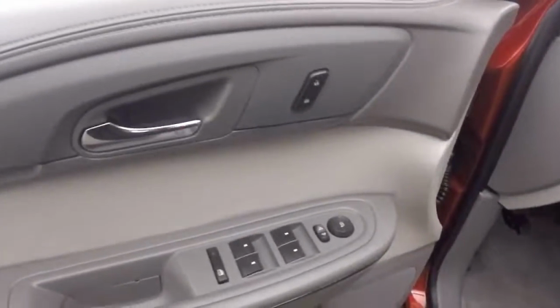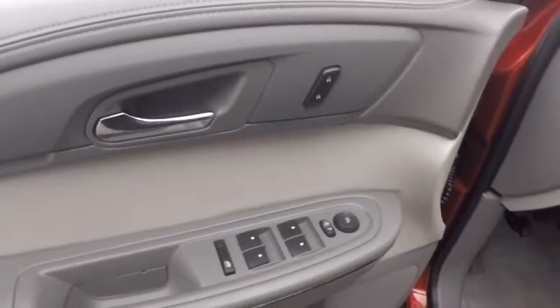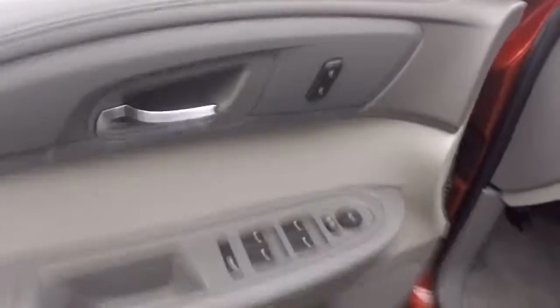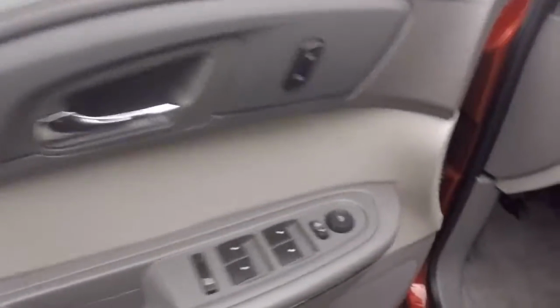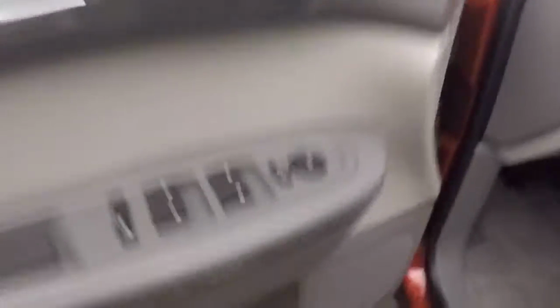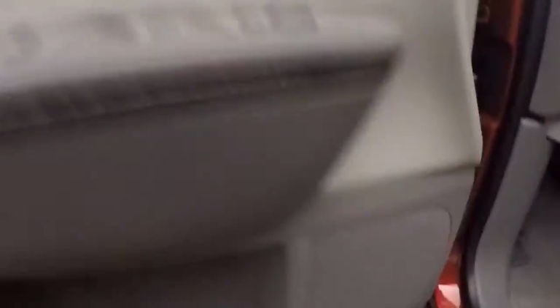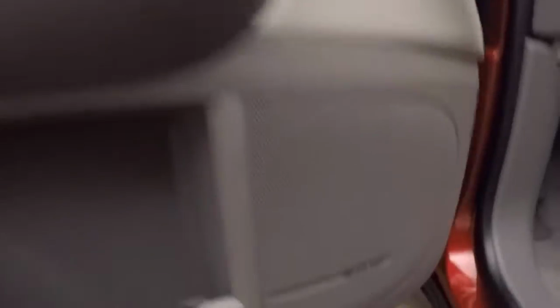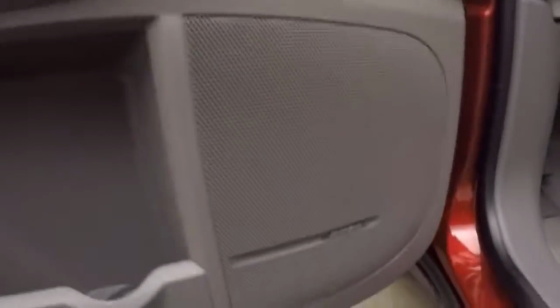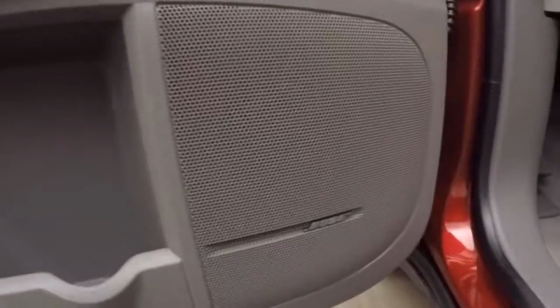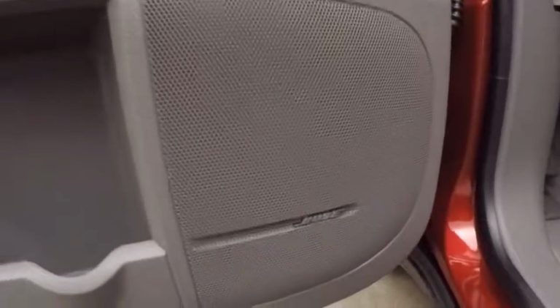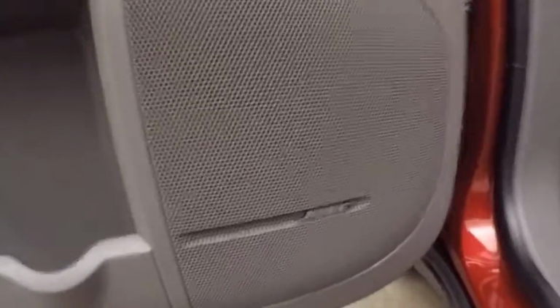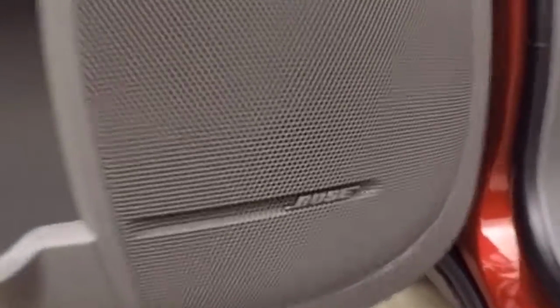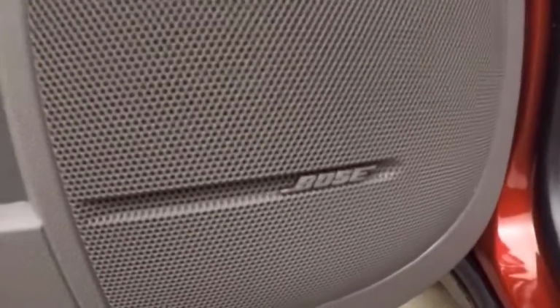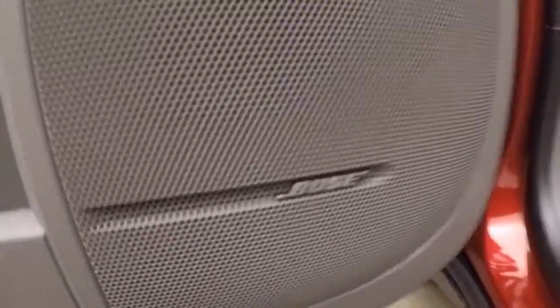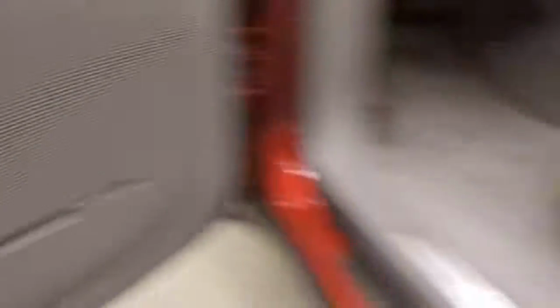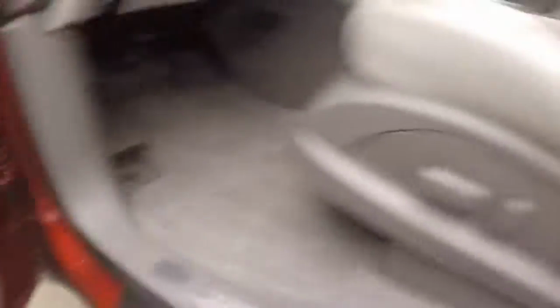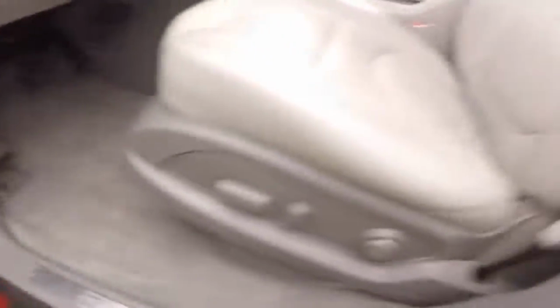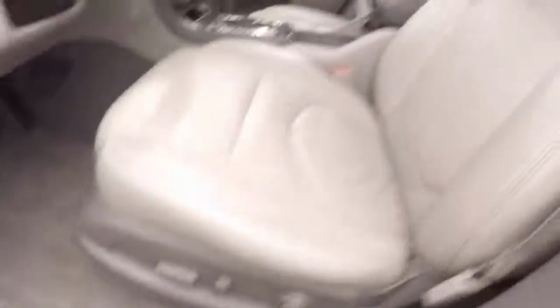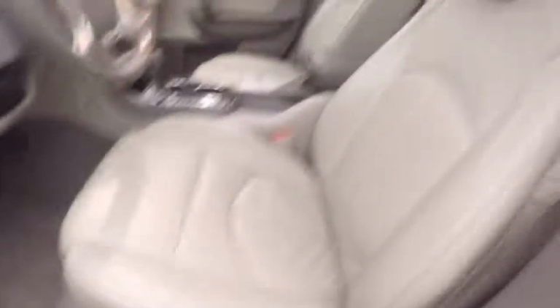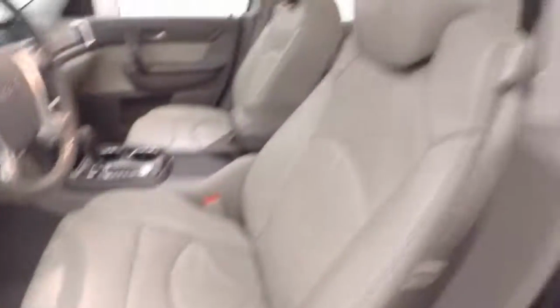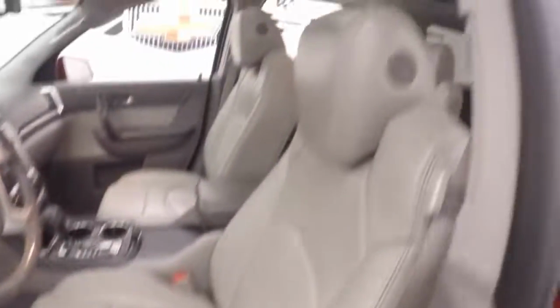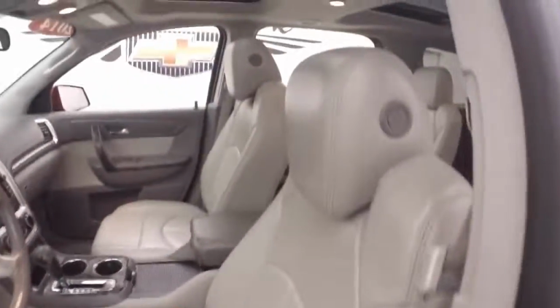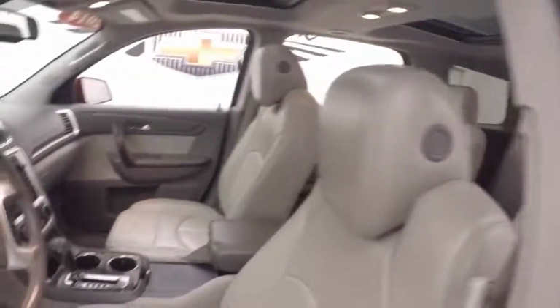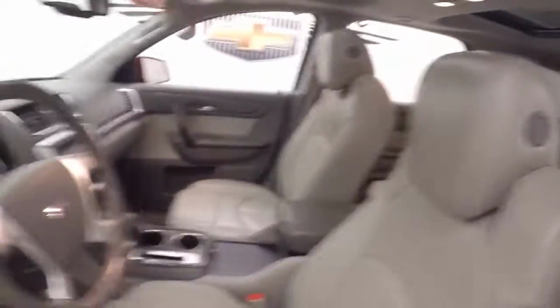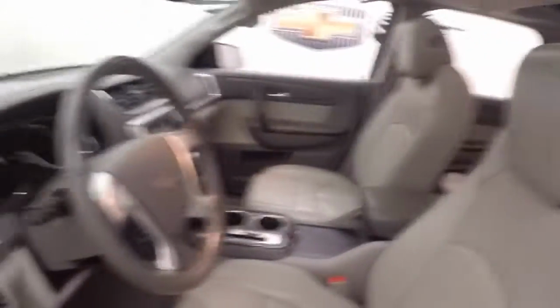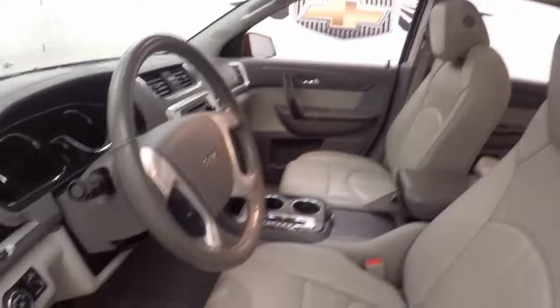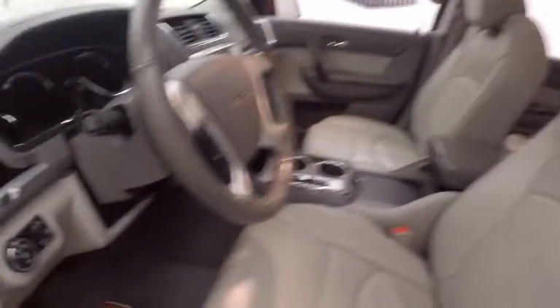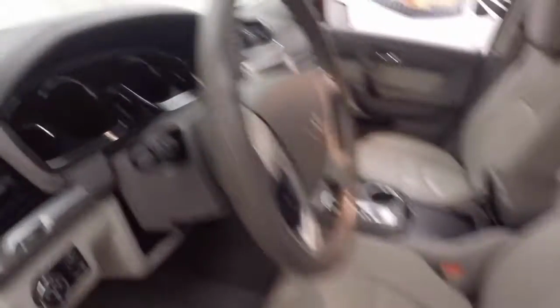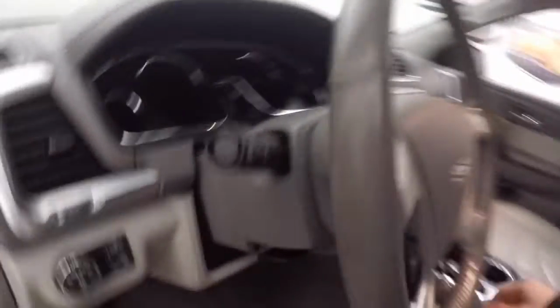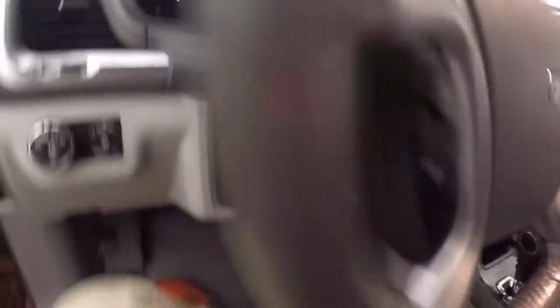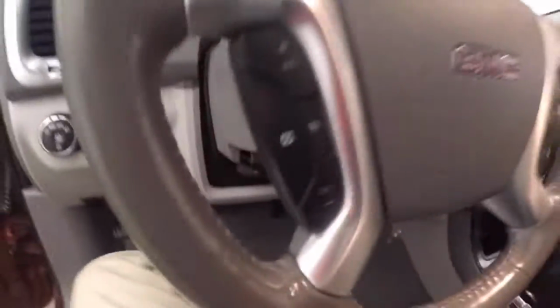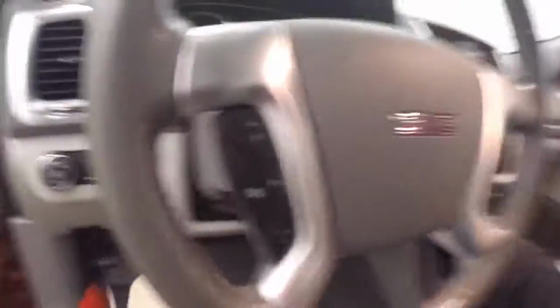Standard controls on the door. This does have a Bose audio system. Power seats and a nice leather interior.